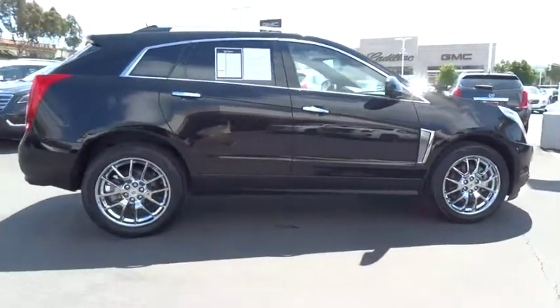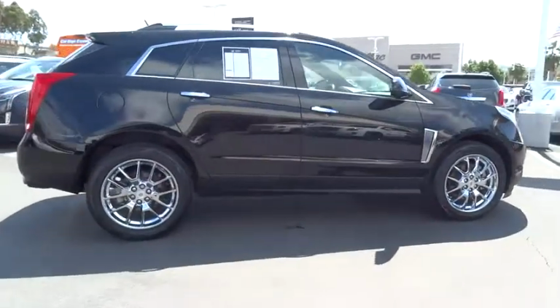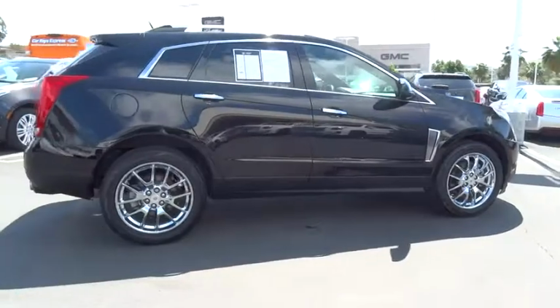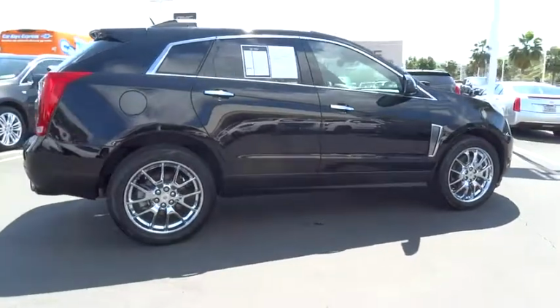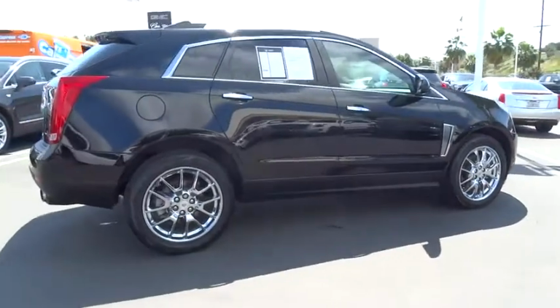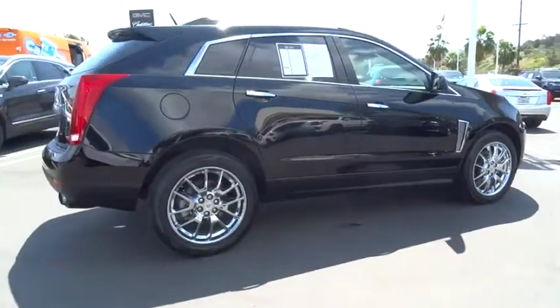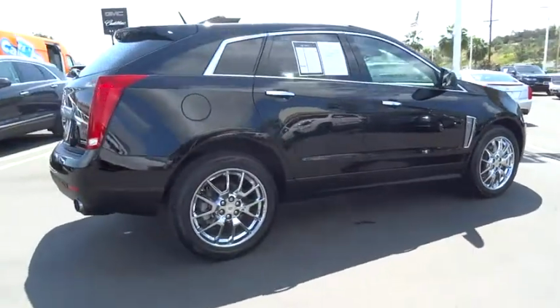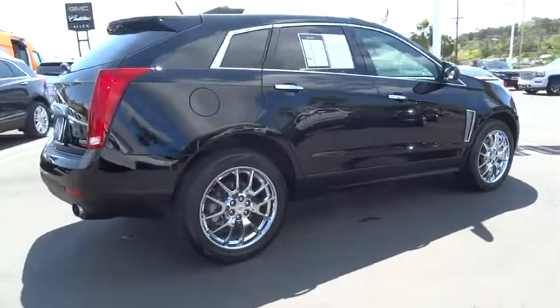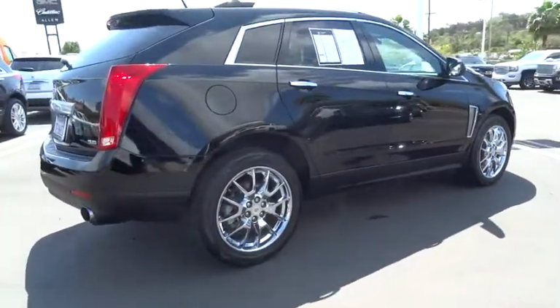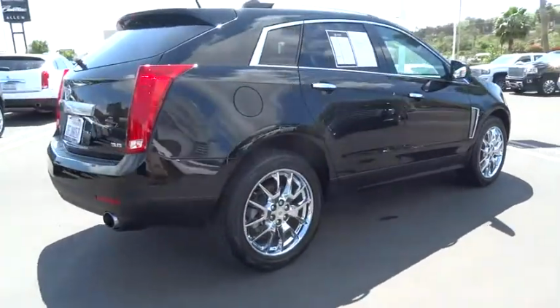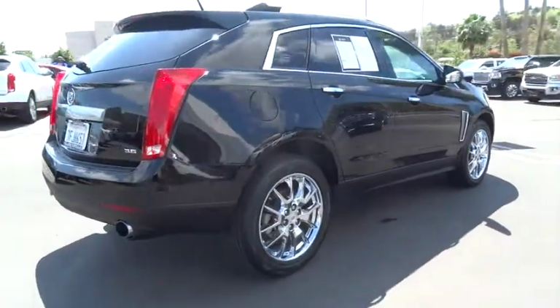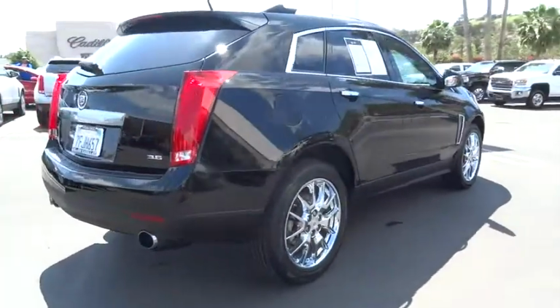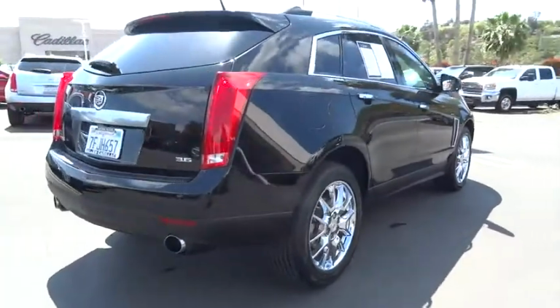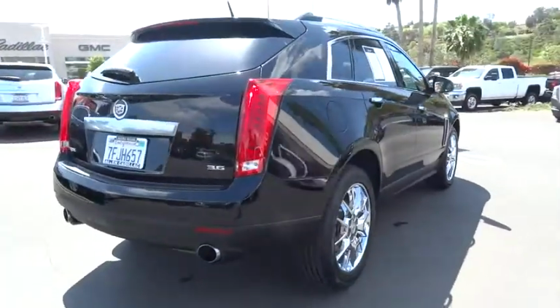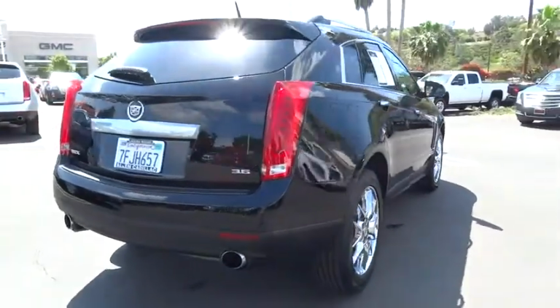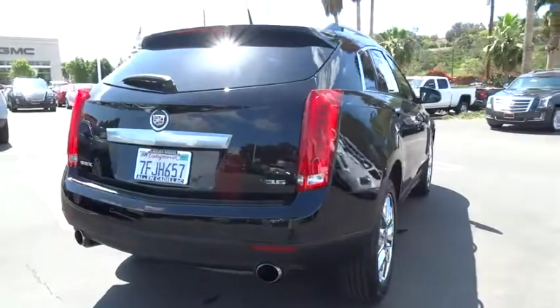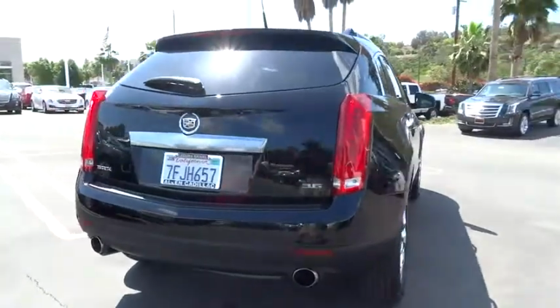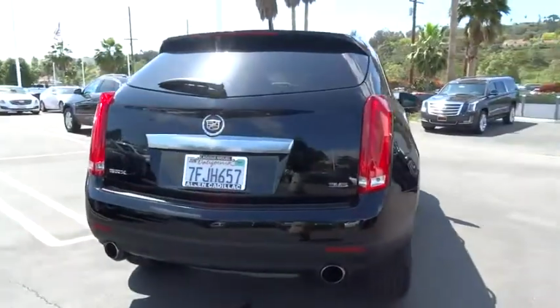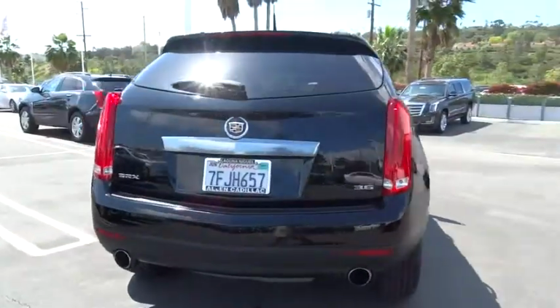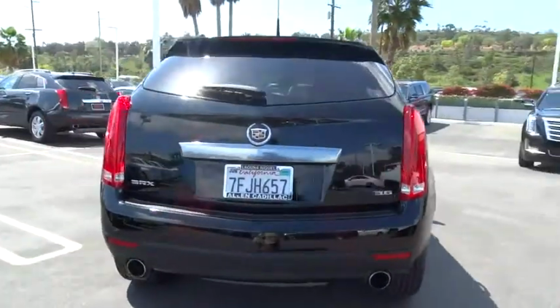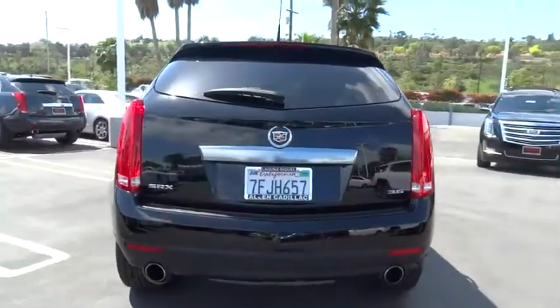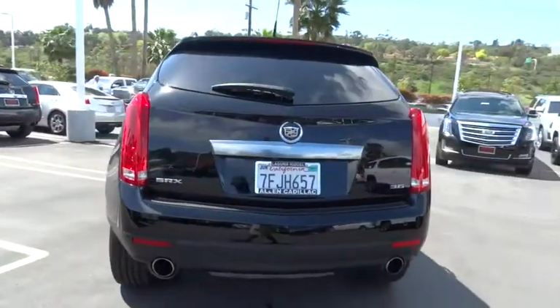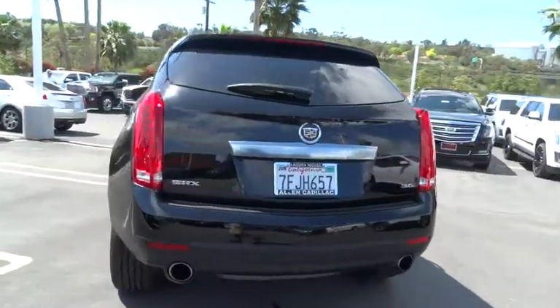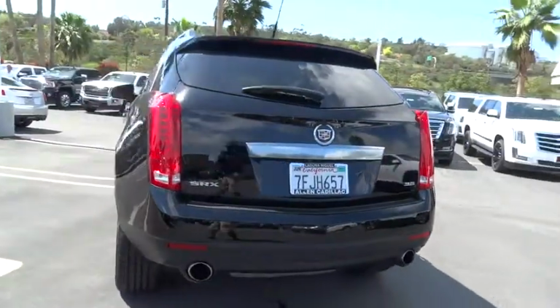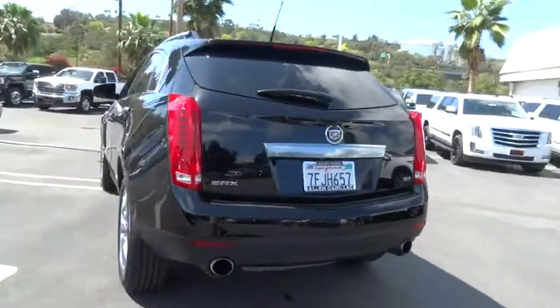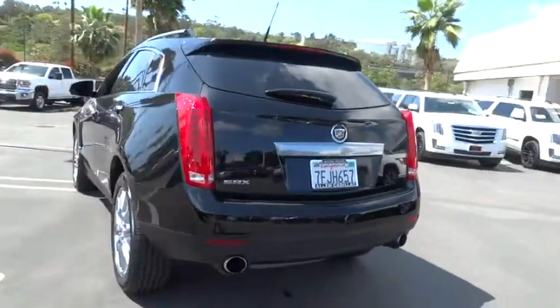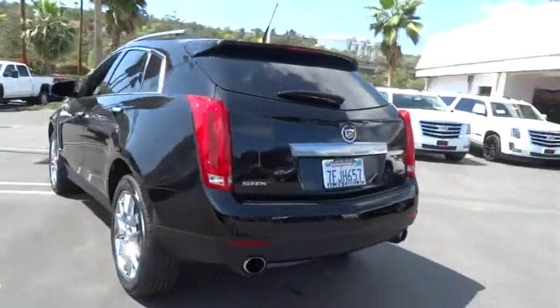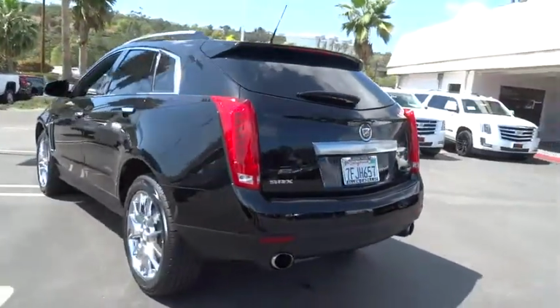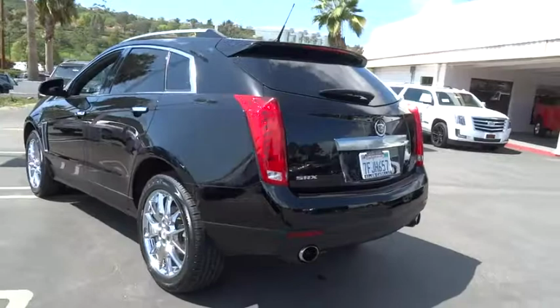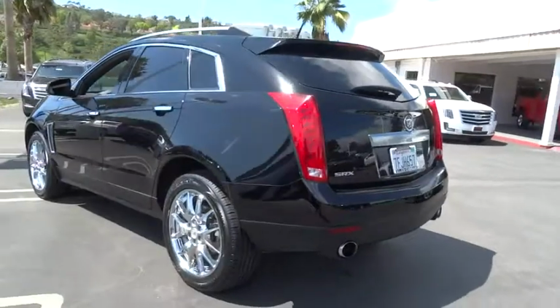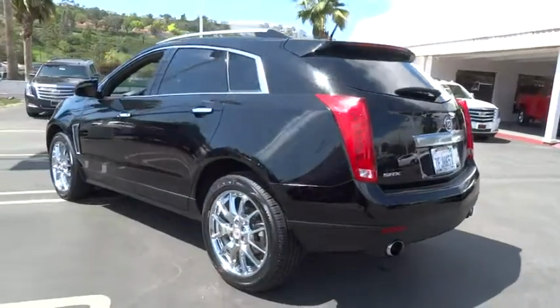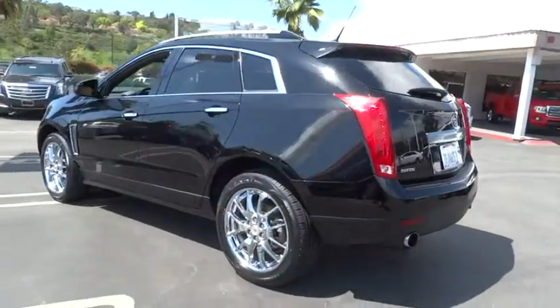Luxury lovers will delight in the new stylish, handcrafted cabin. And for technology lovers, the list of high-tech features is too long to list. This vehicle has less than 35,000 miles.